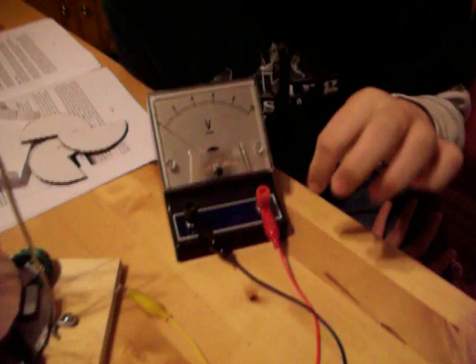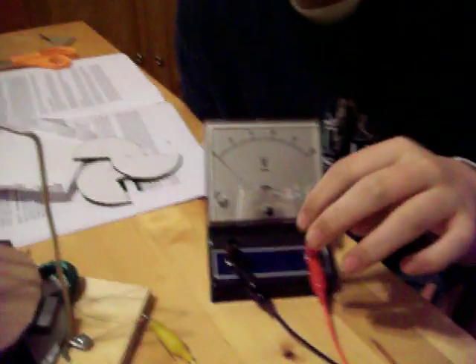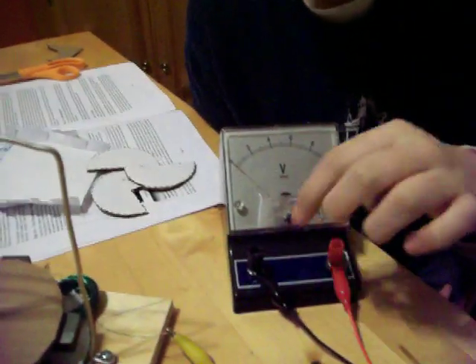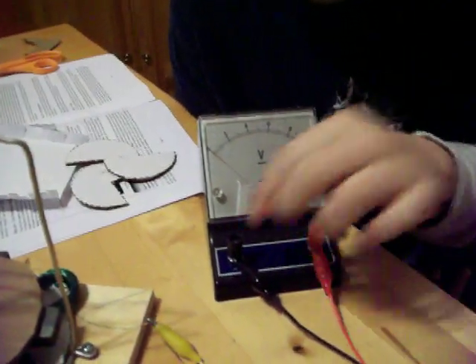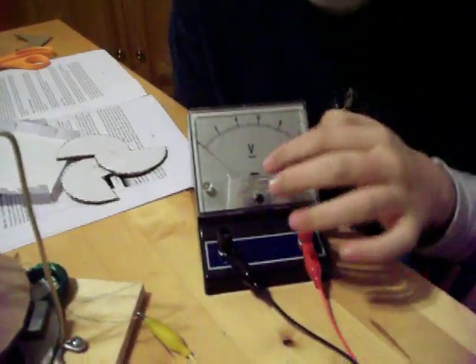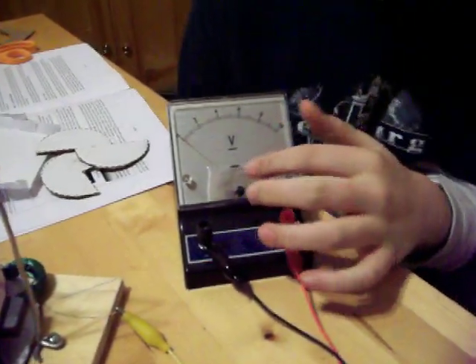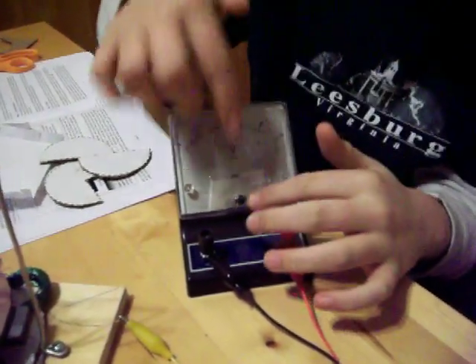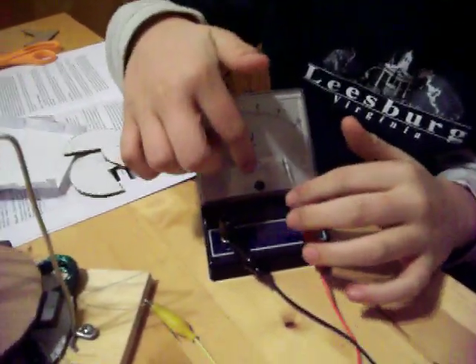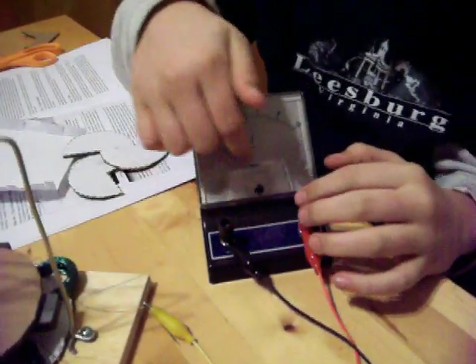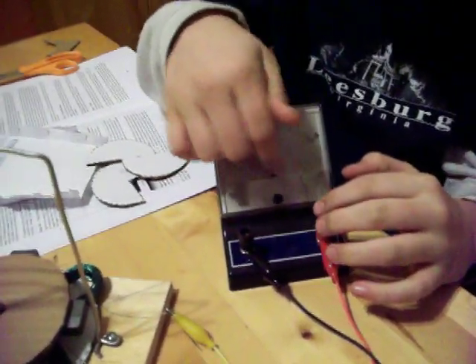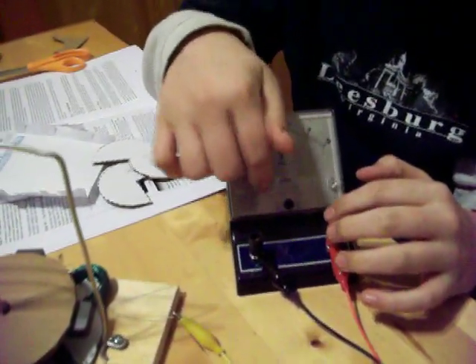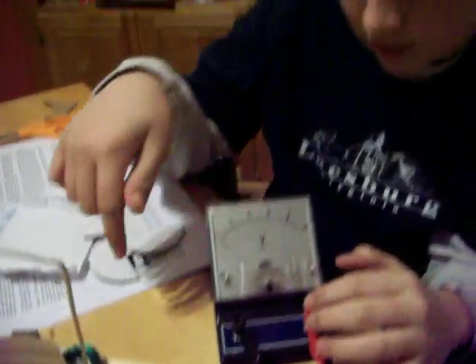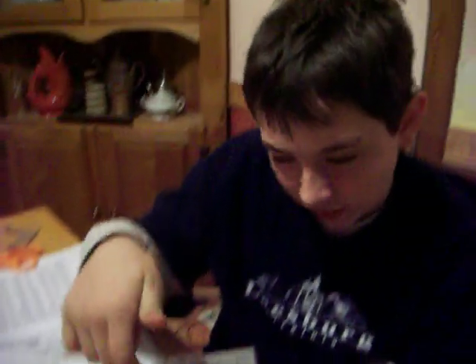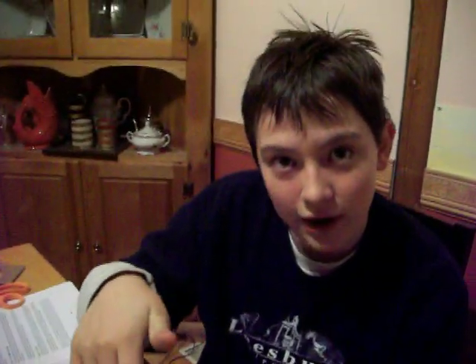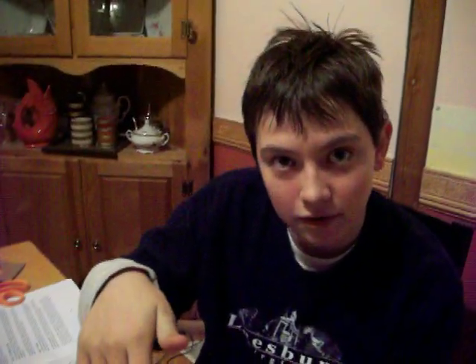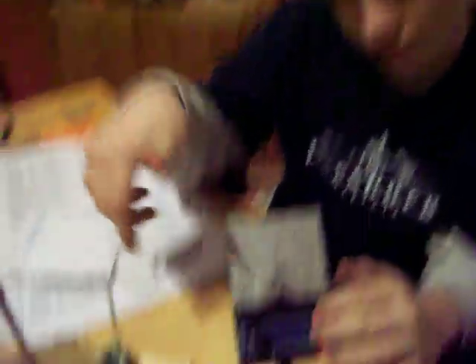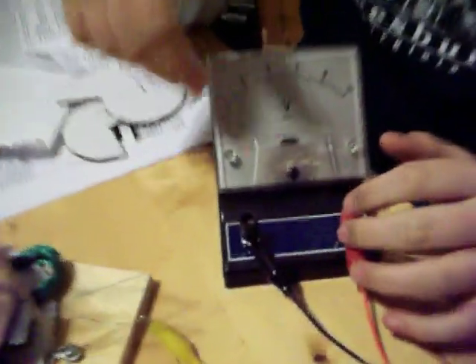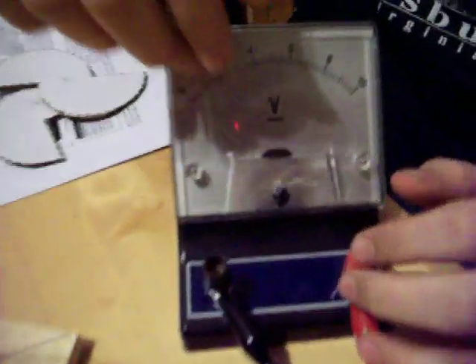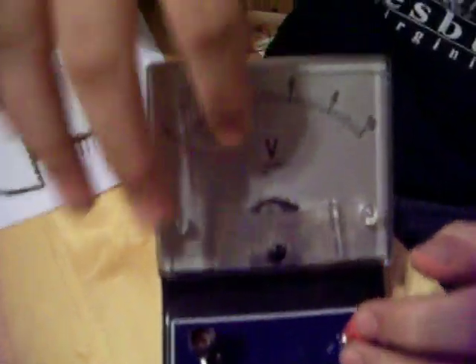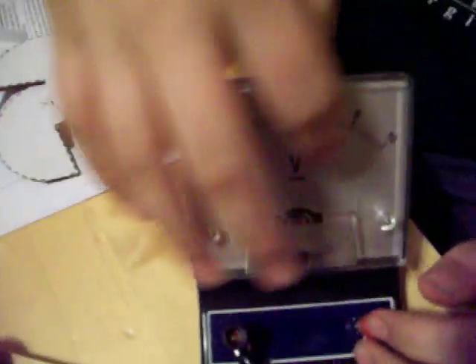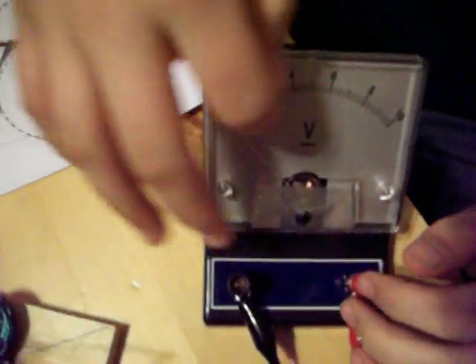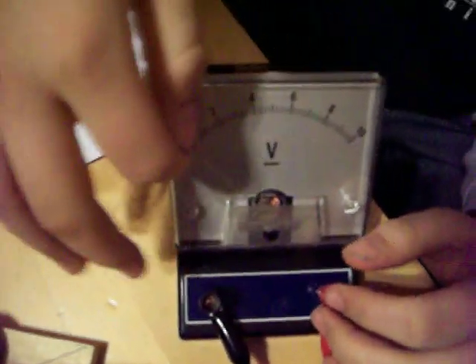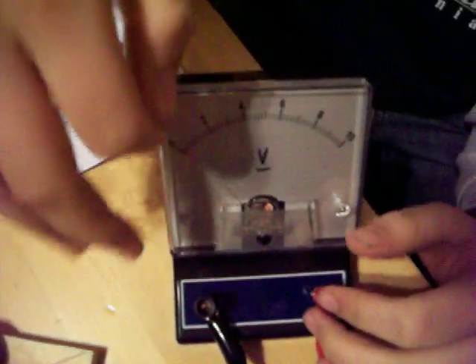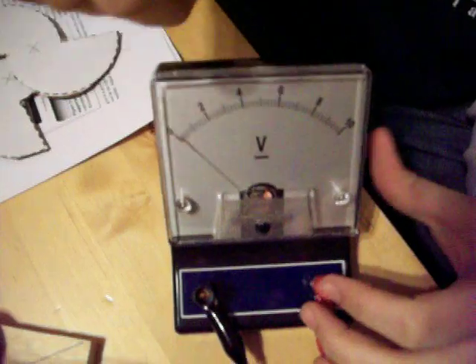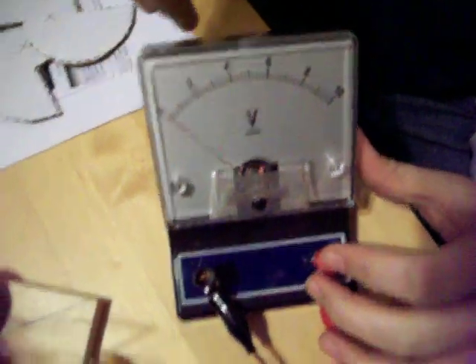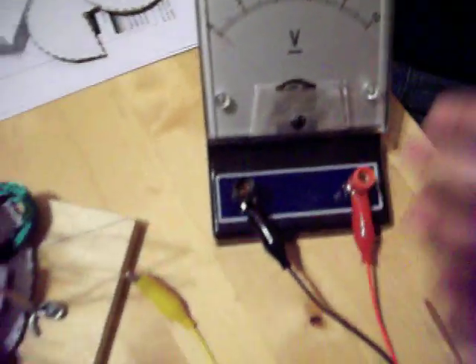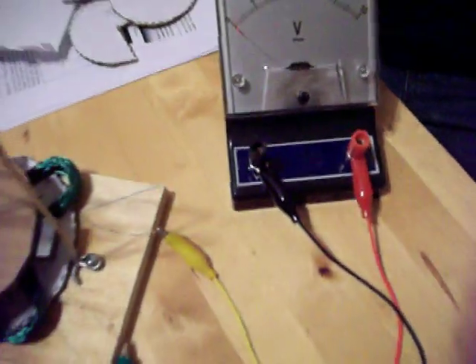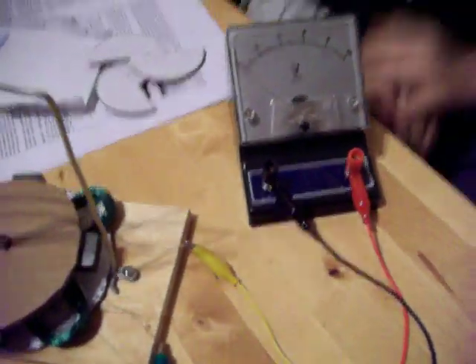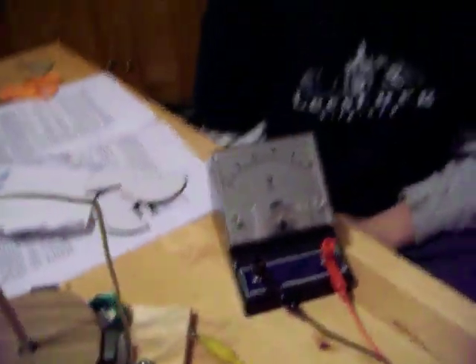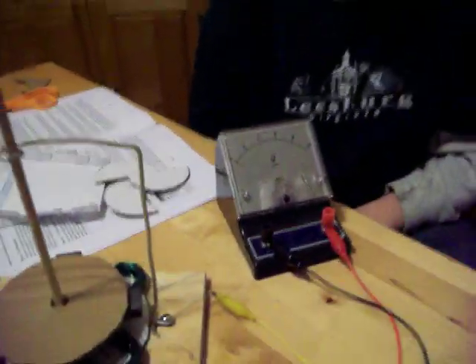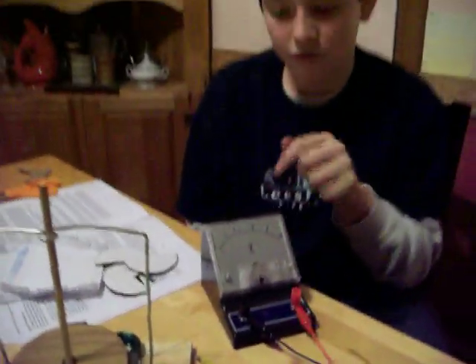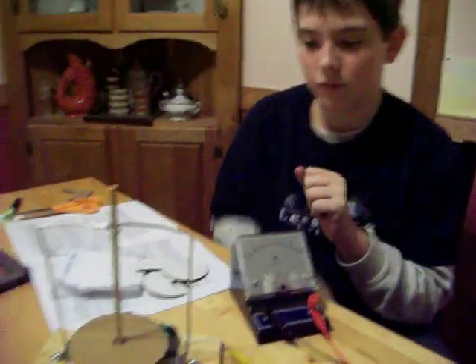So it goes in here and comes out in this red and black wire, which eventually leads to these two. Inside here you have a magnet with a lot of wire around it, sort of like our generator, which makes the needle move when the magnets become magnetized. And that is how the voltmeter works.